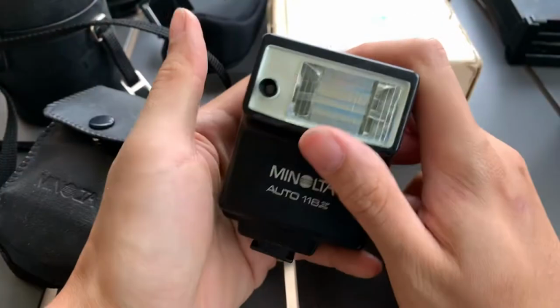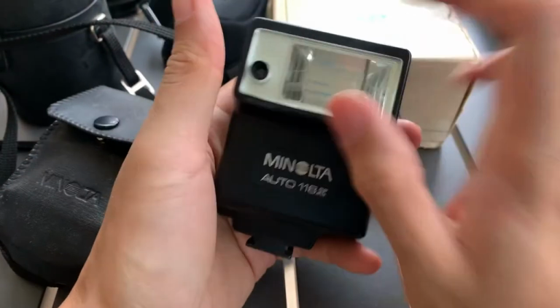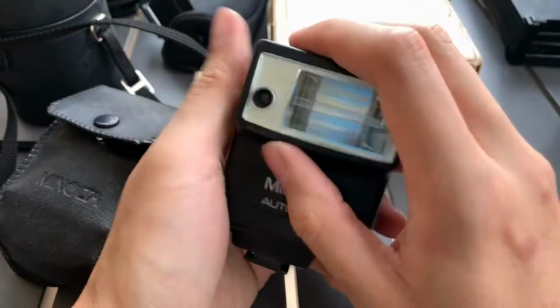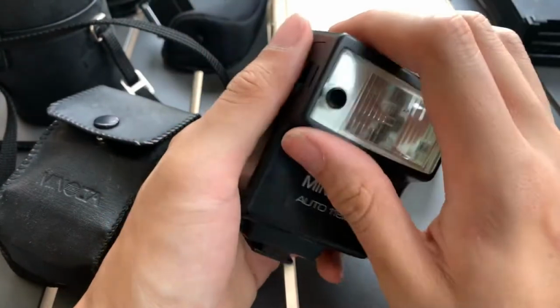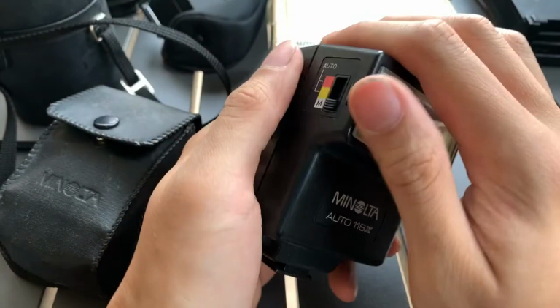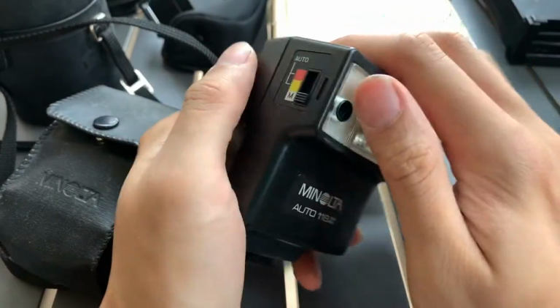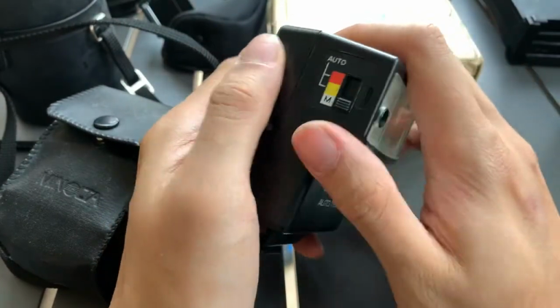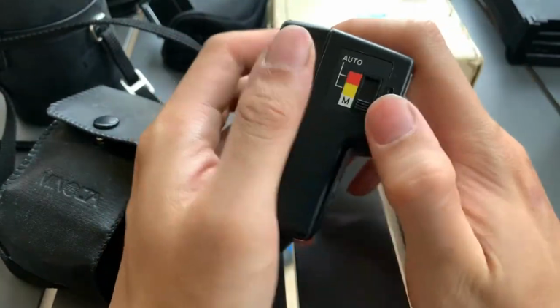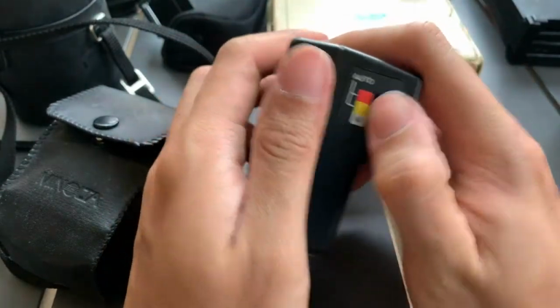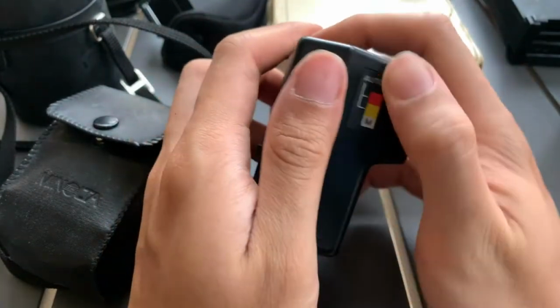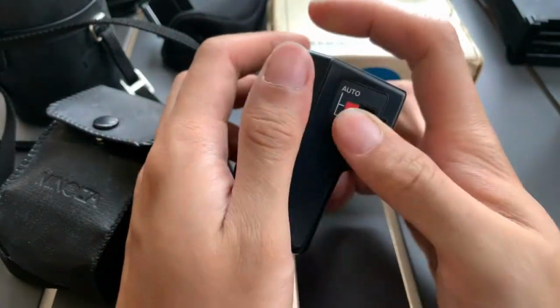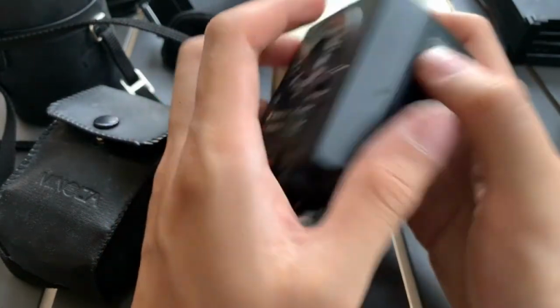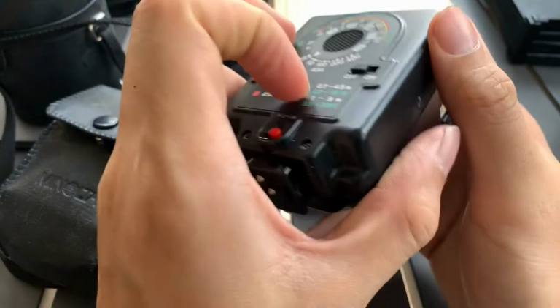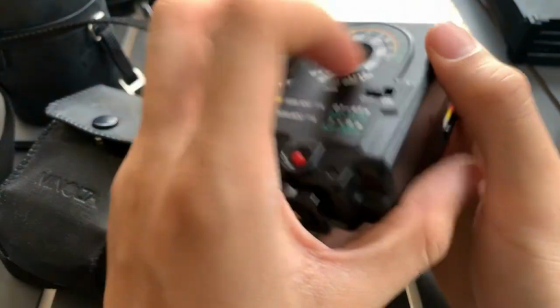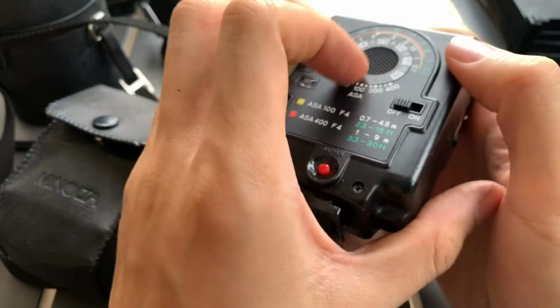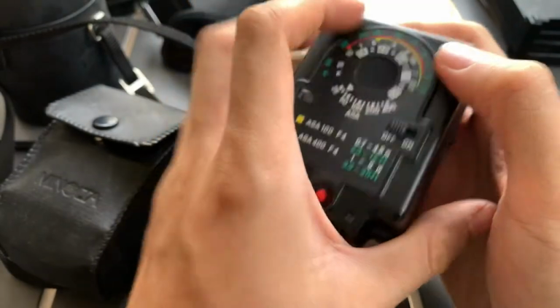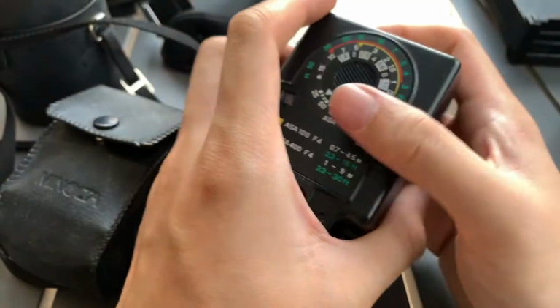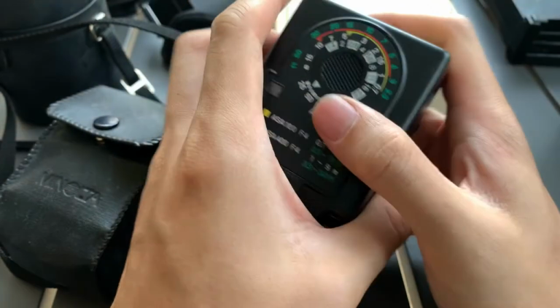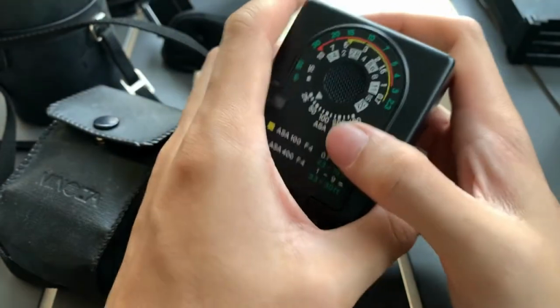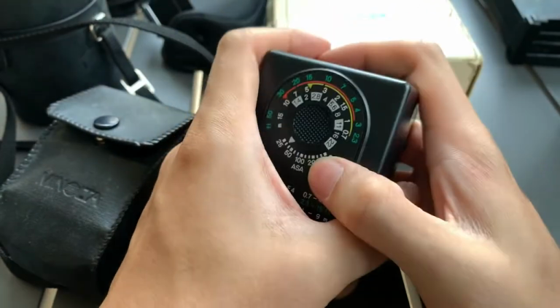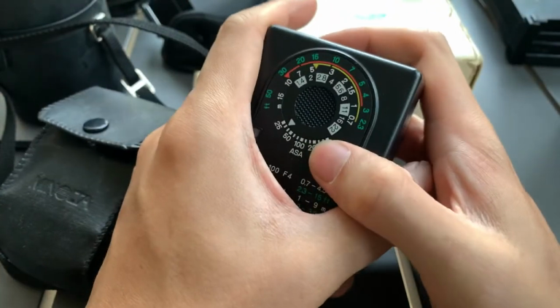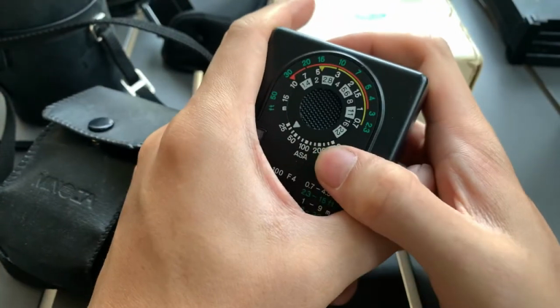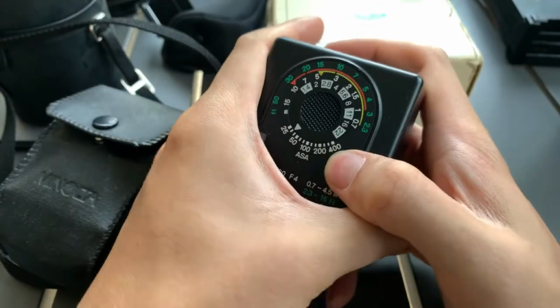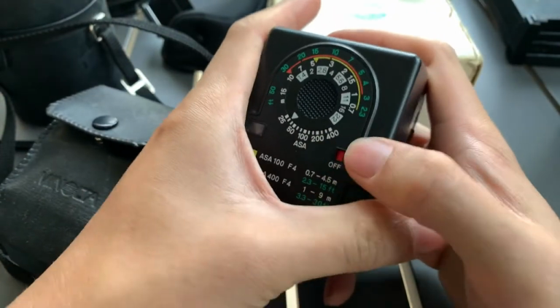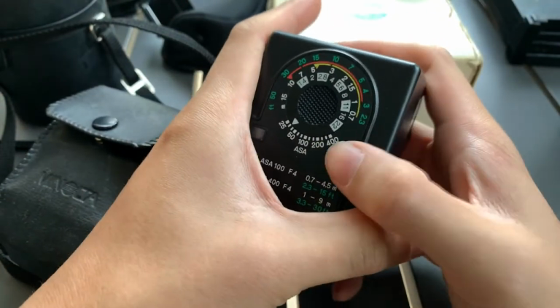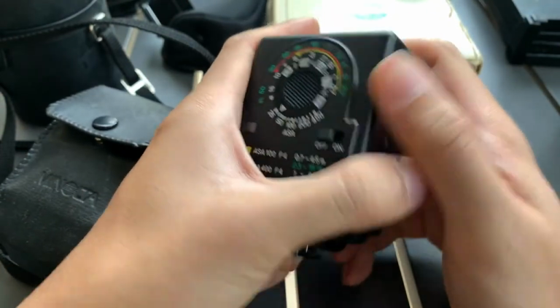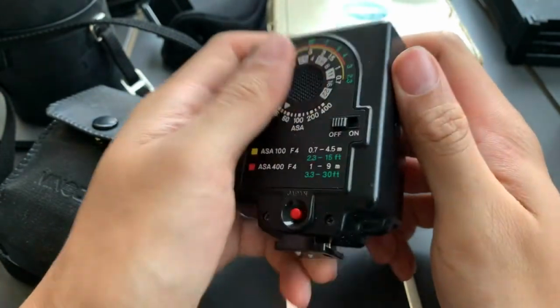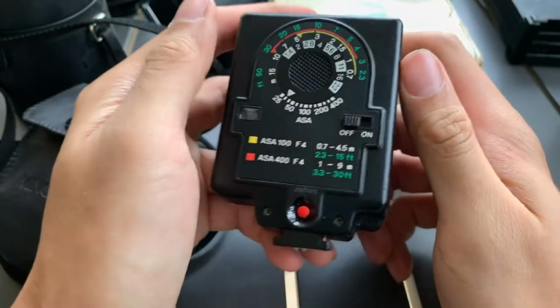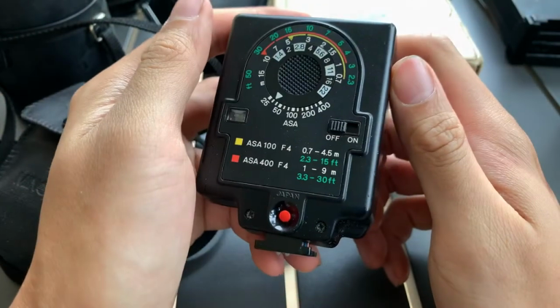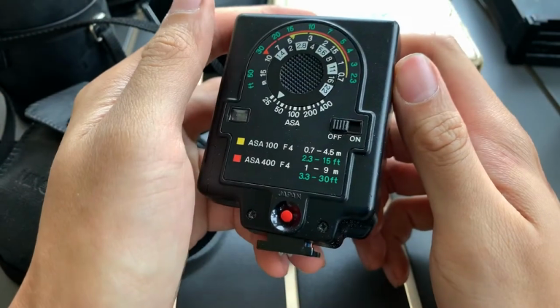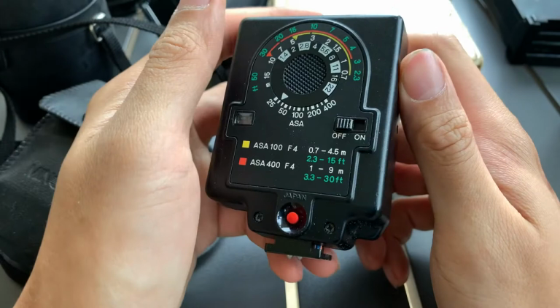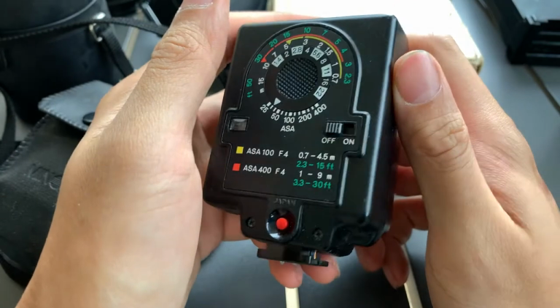The downside is that this one doesn't work. There's a sound after I put it in but it doesn't fire, so it probably needs to be serviced or used as a decoration.